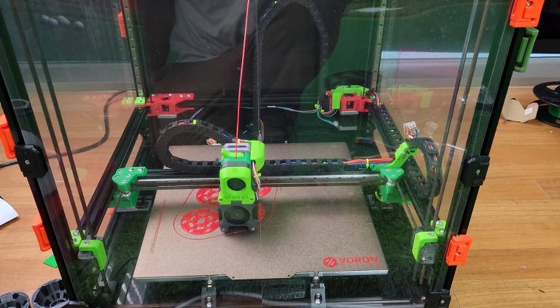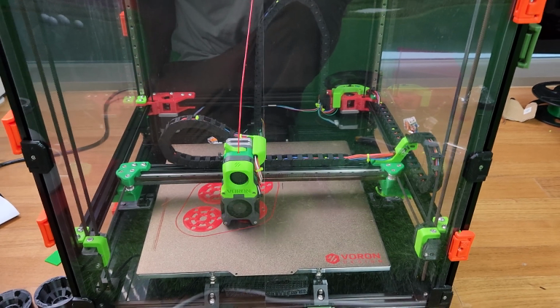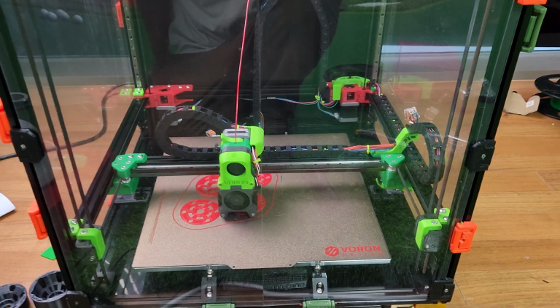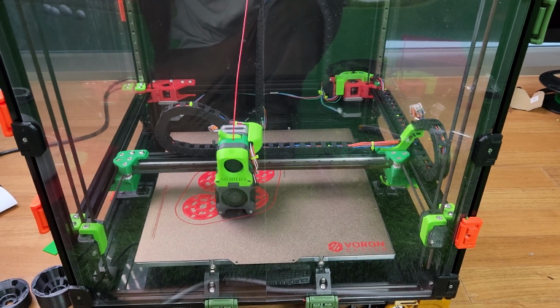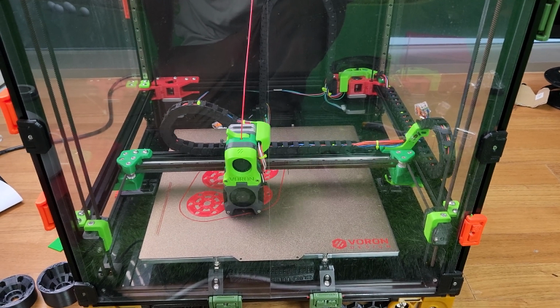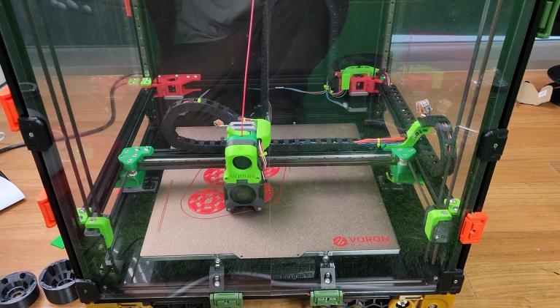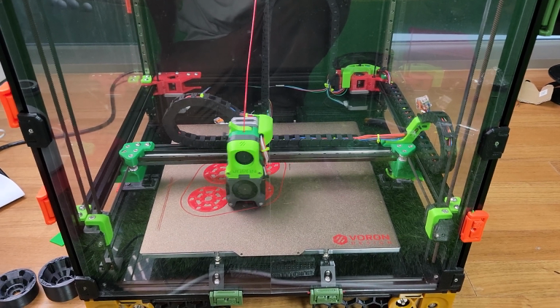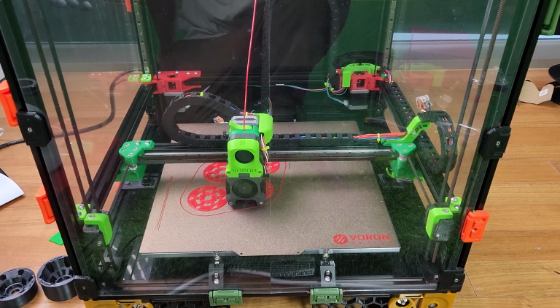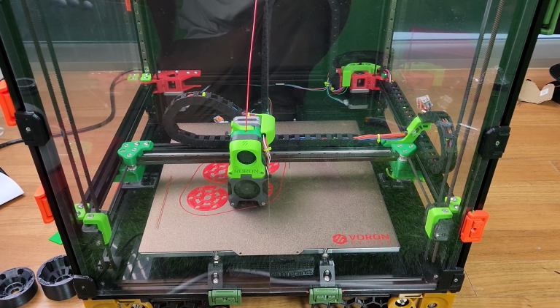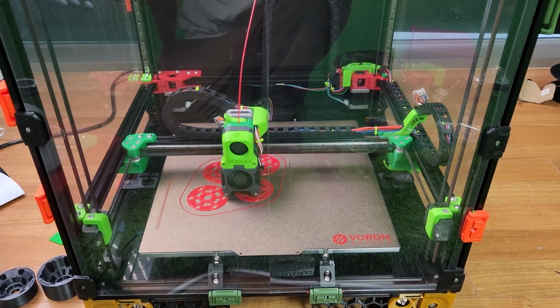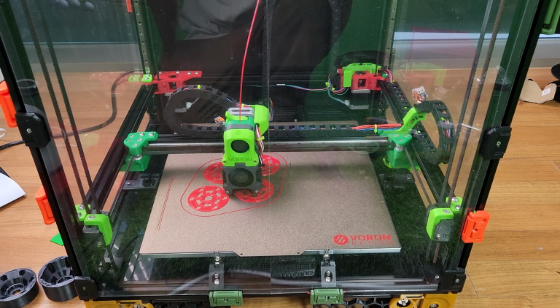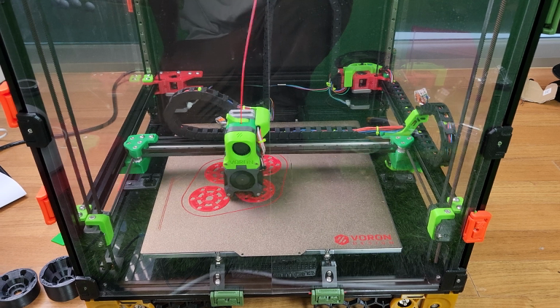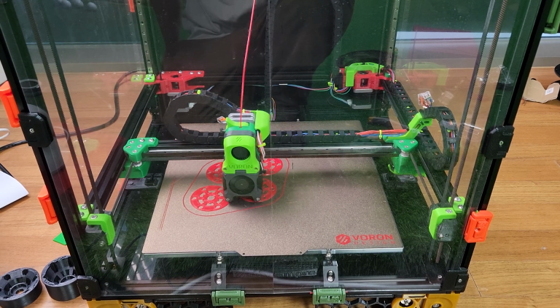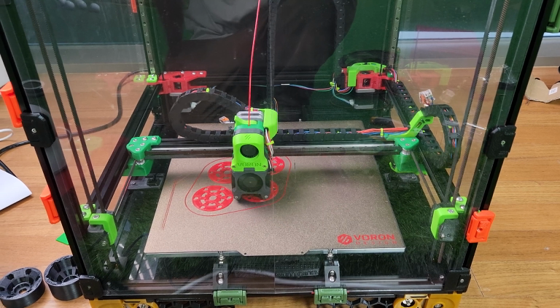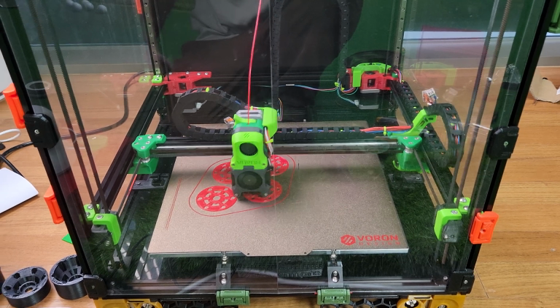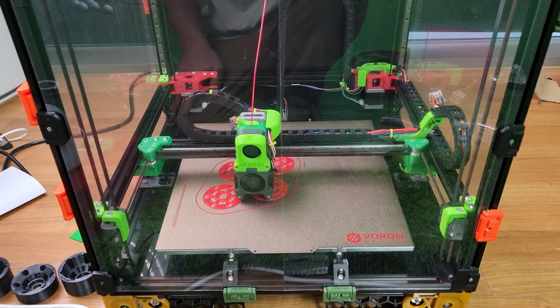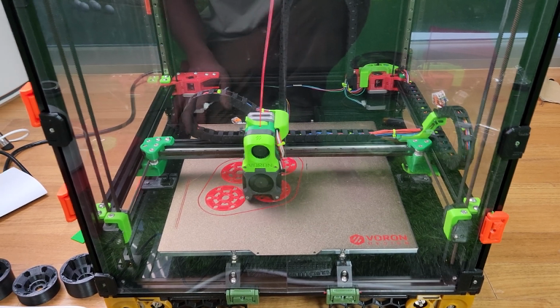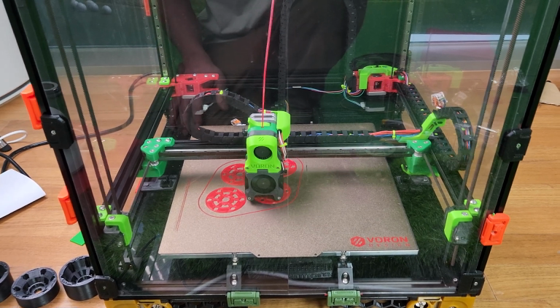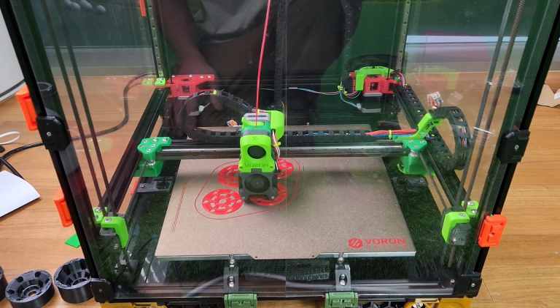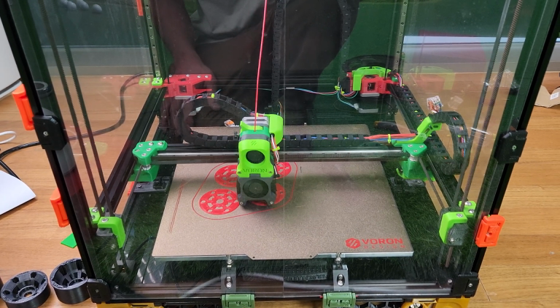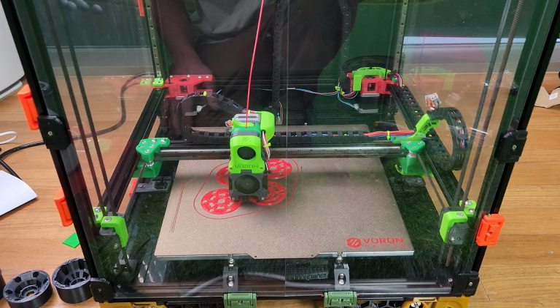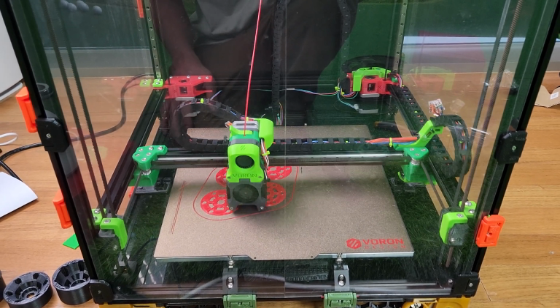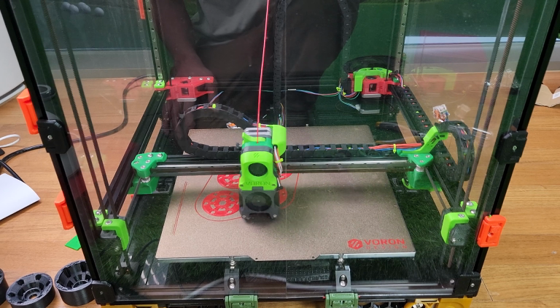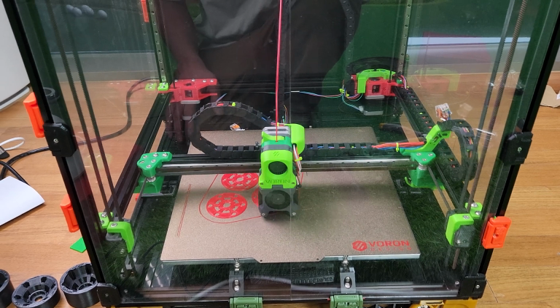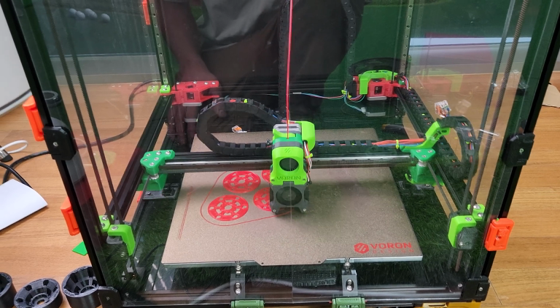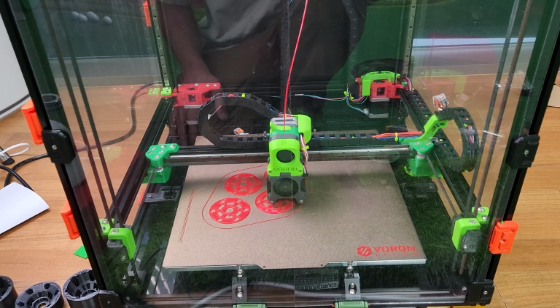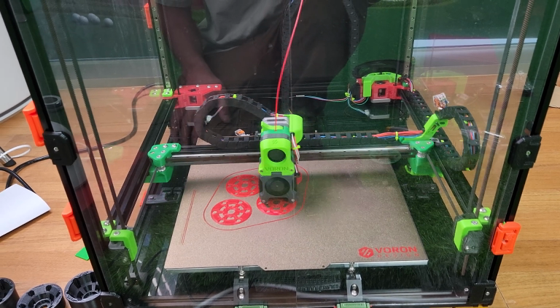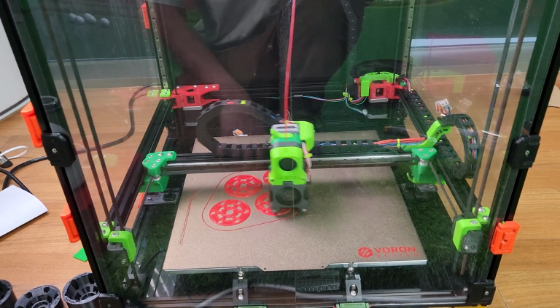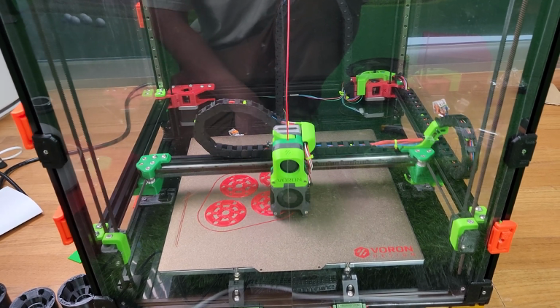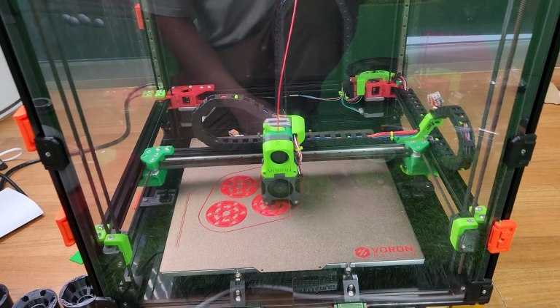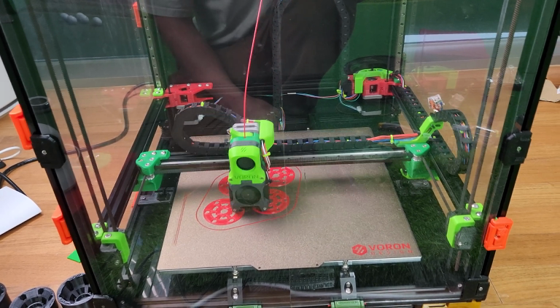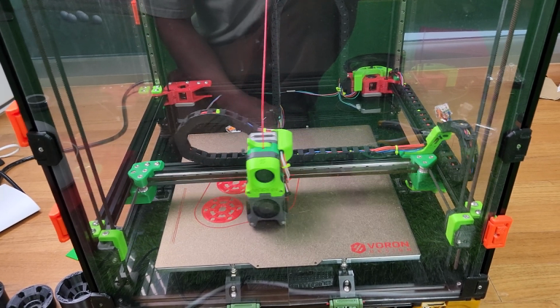Hi guys, I want to do a quick review of the FormBot kit for the Voron 2.4 because I've seen a lot of people asking me. So it's been really good. I'll talk about some of the issues you'll run into.